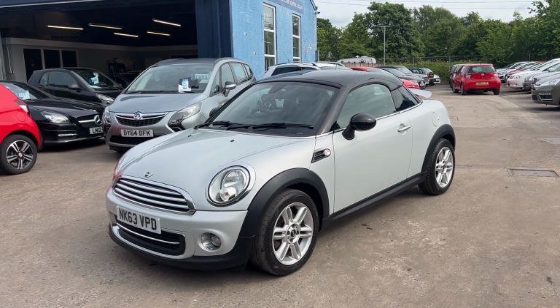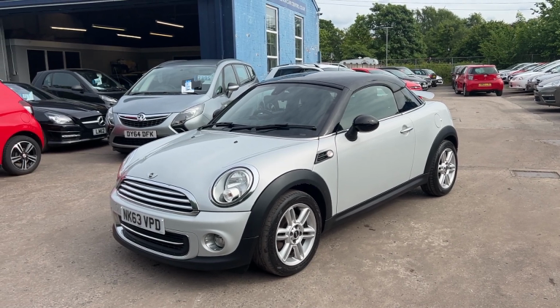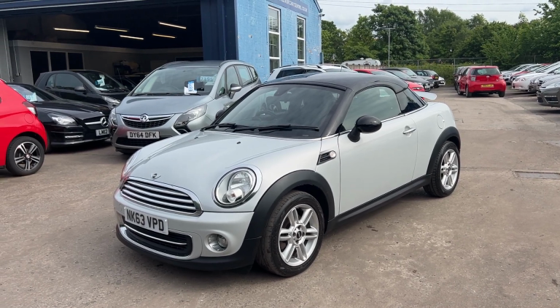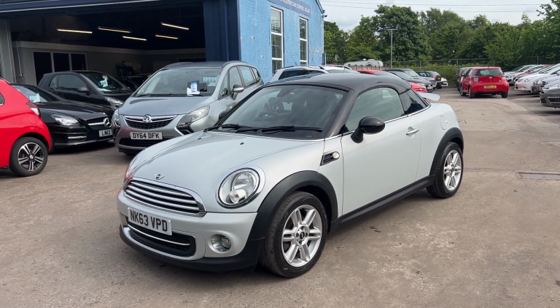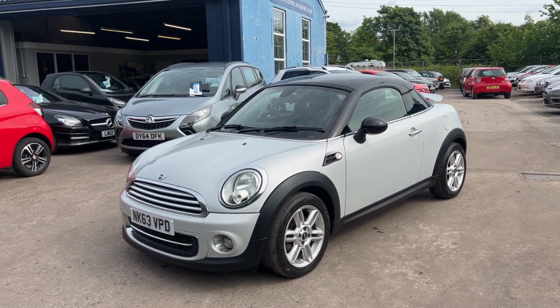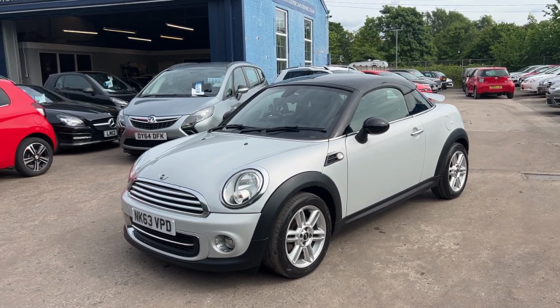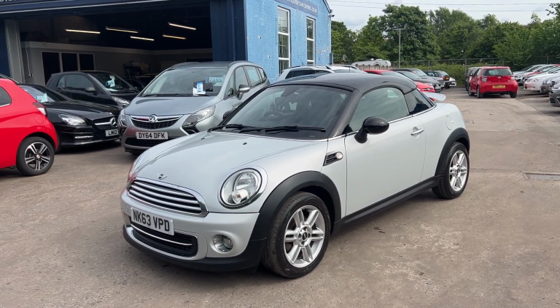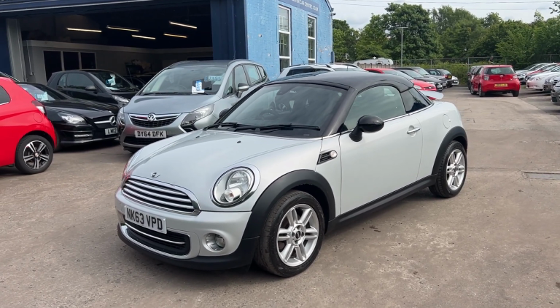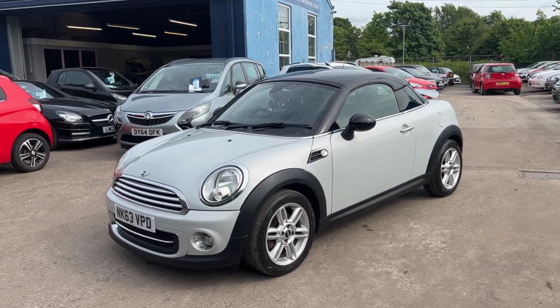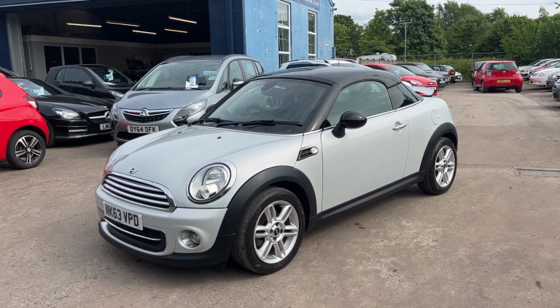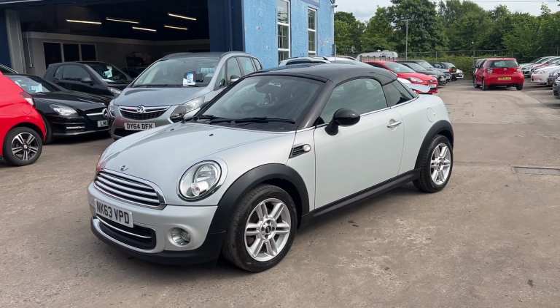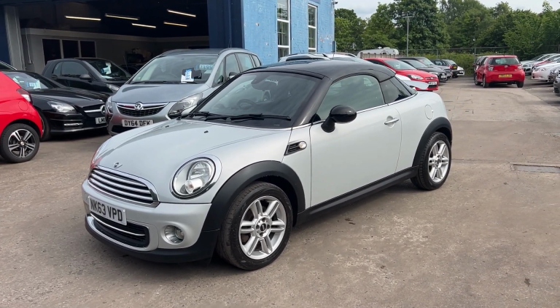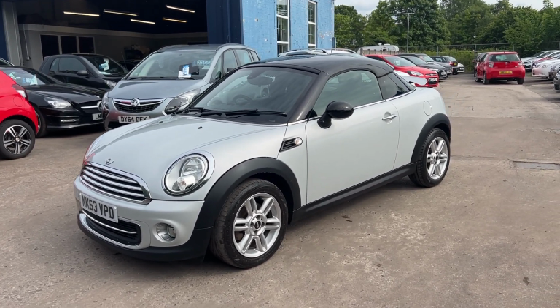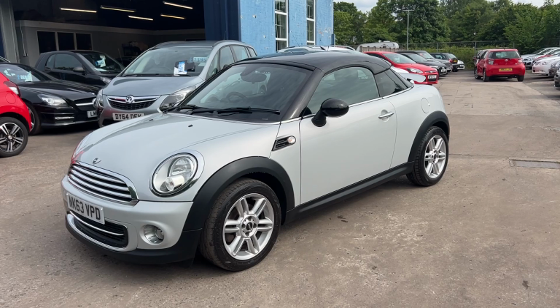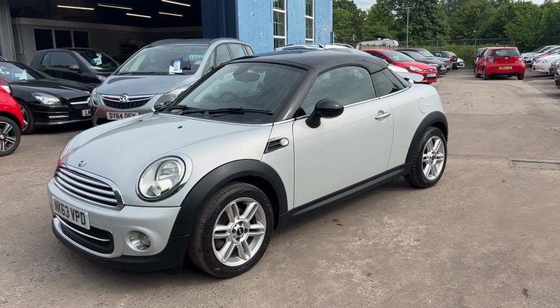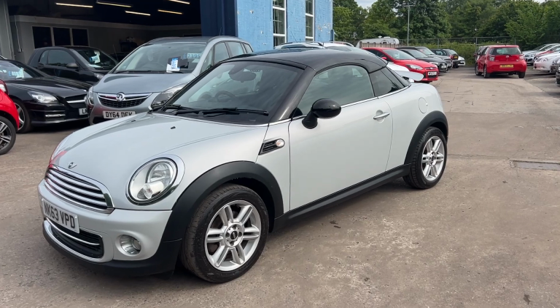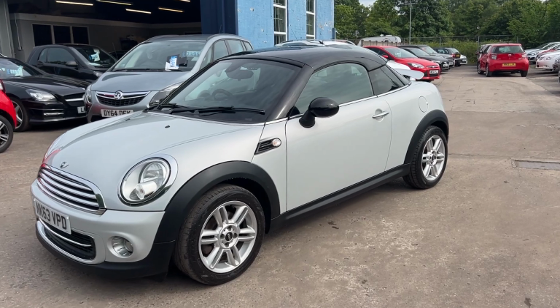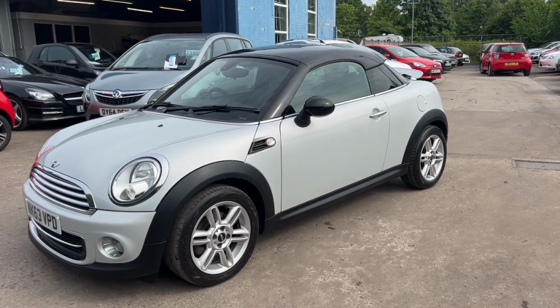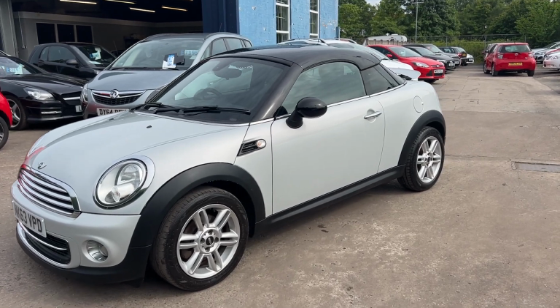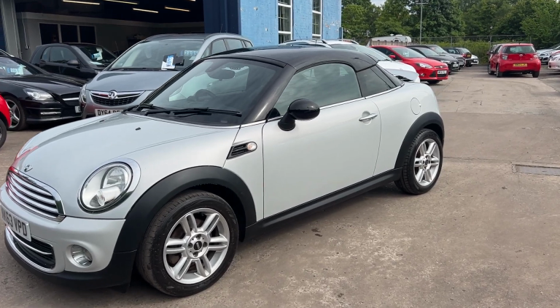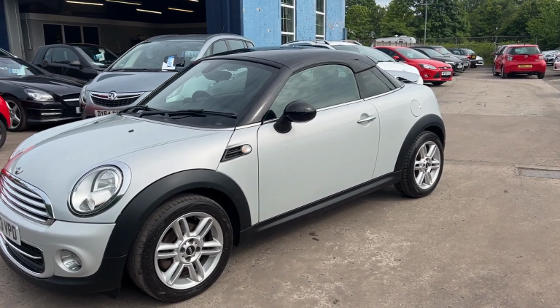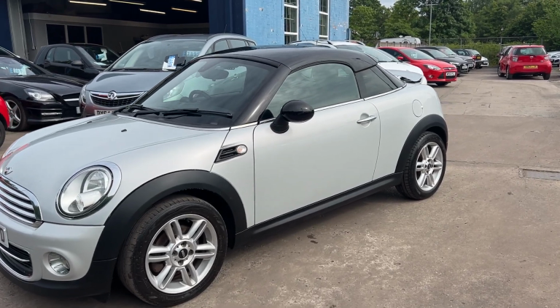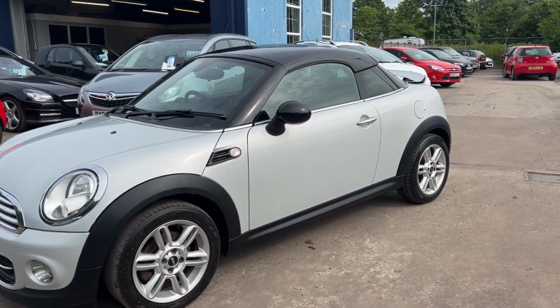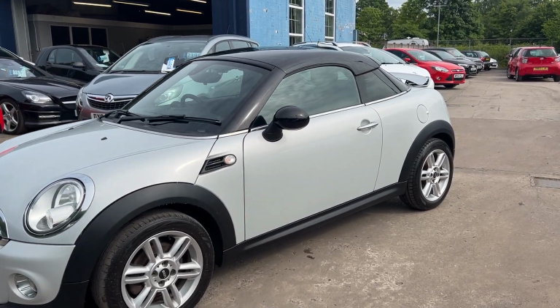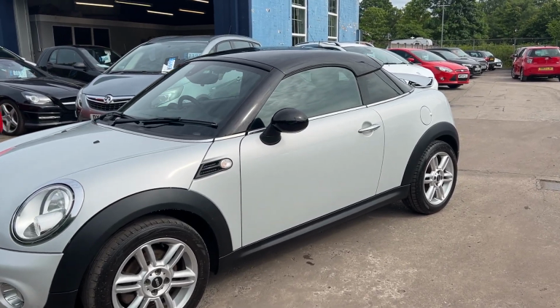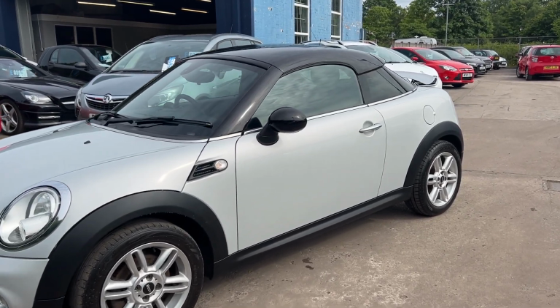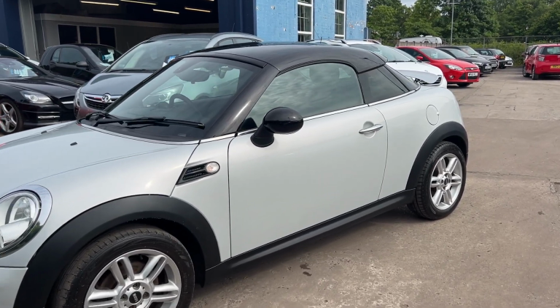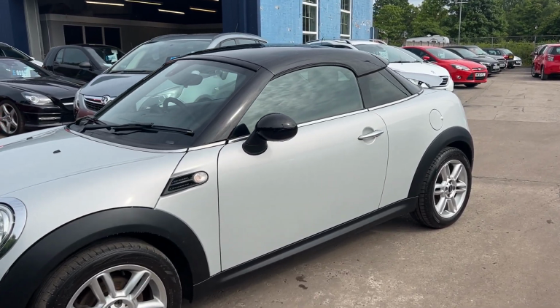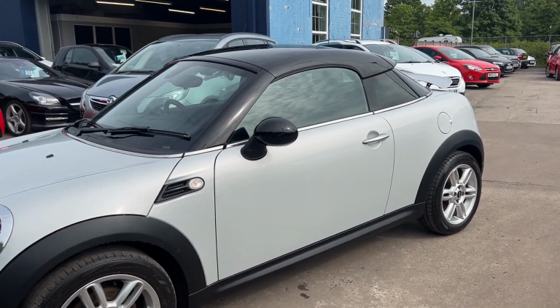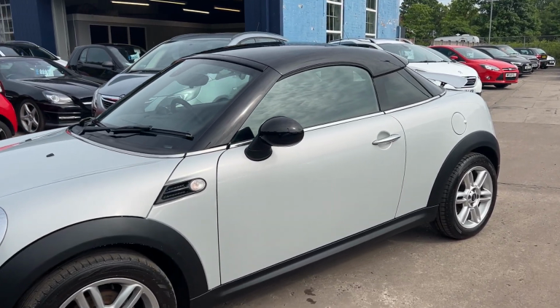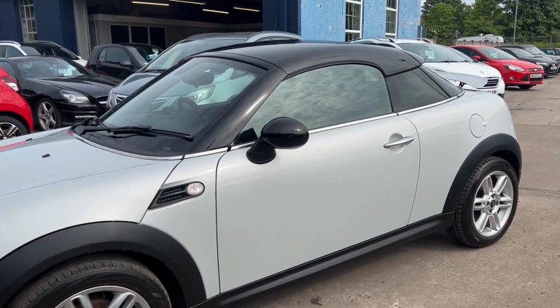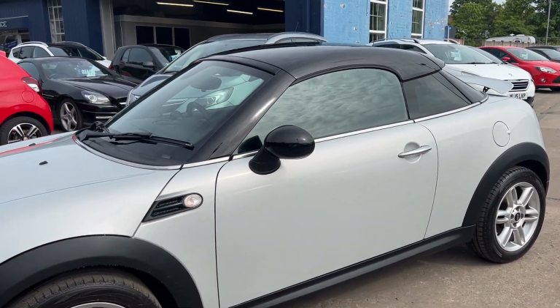Welcome to Cantilever Car Centre. Here today I have a Mini Coupe Cooper, registered 2013 on a 63 plate.